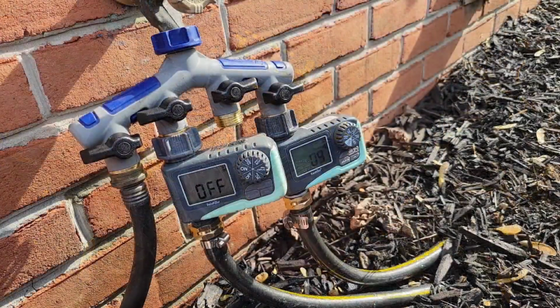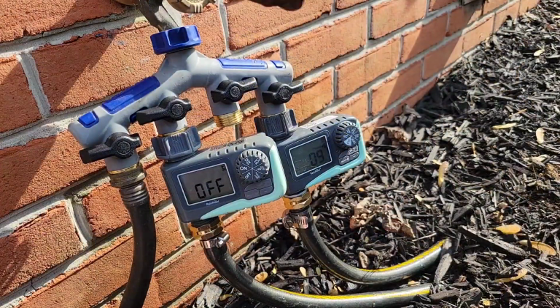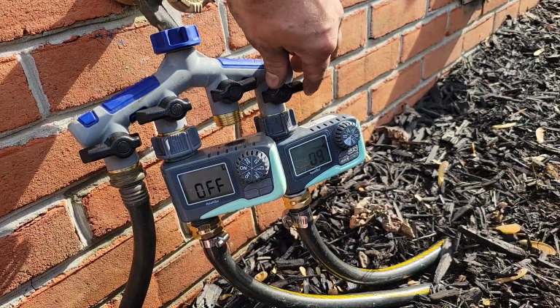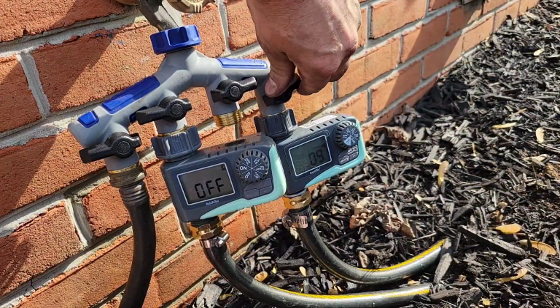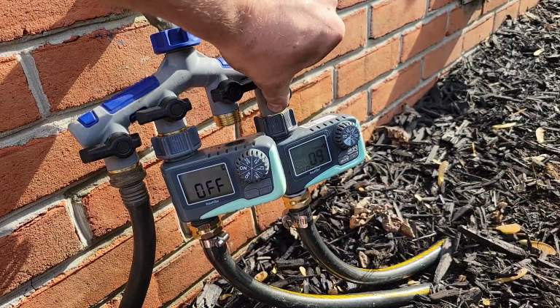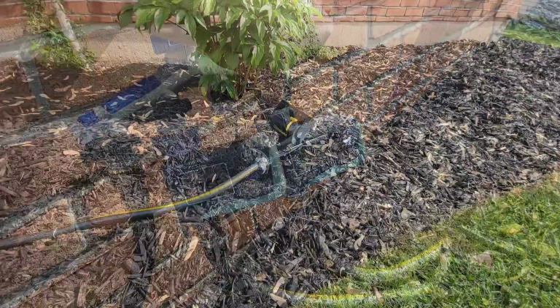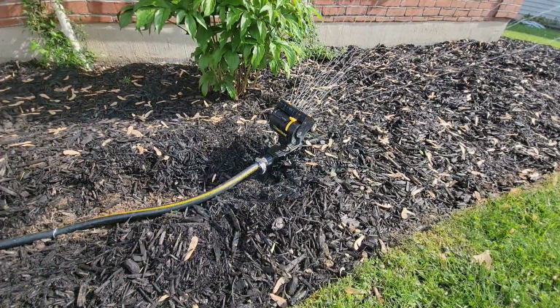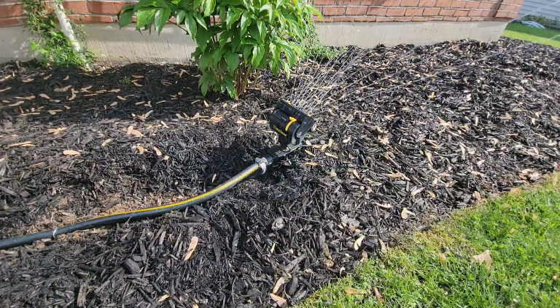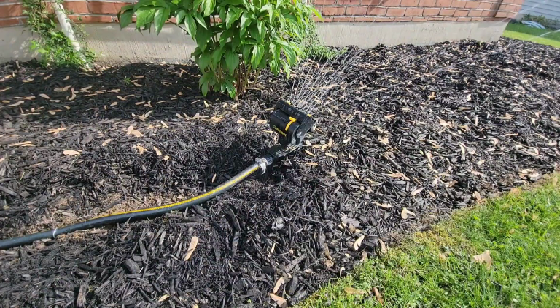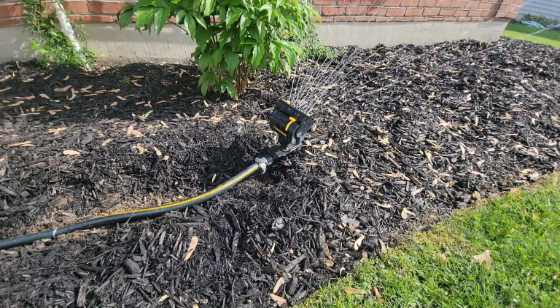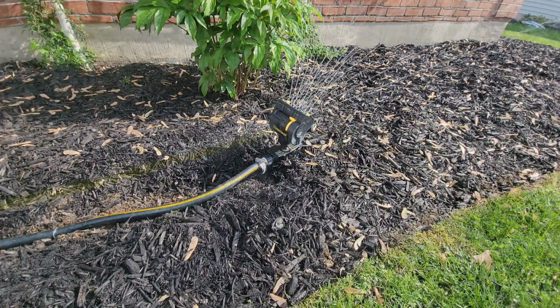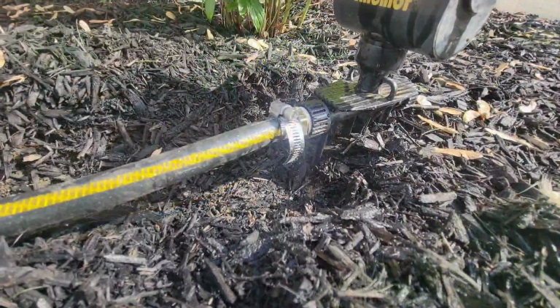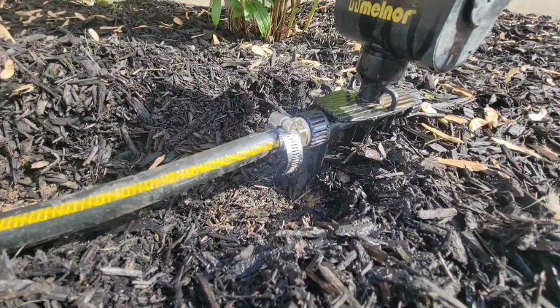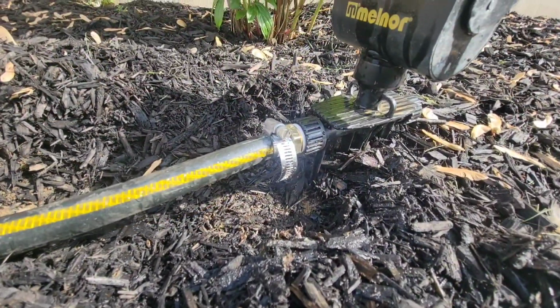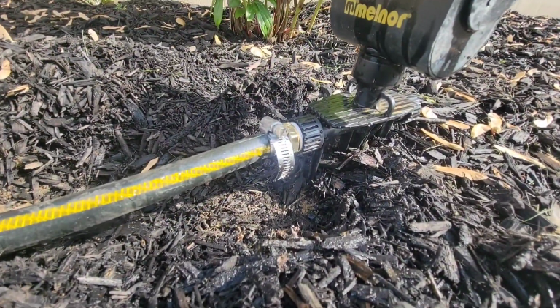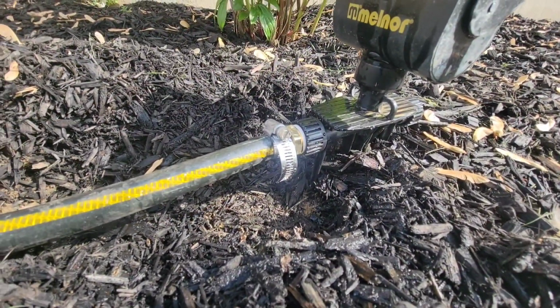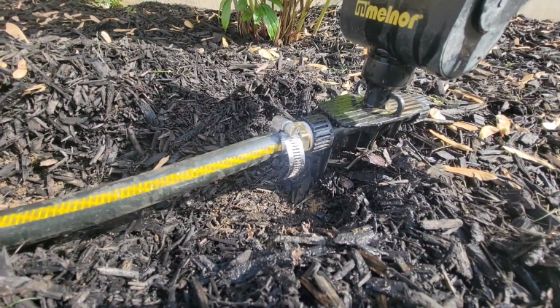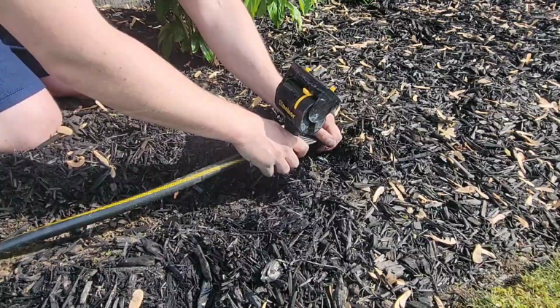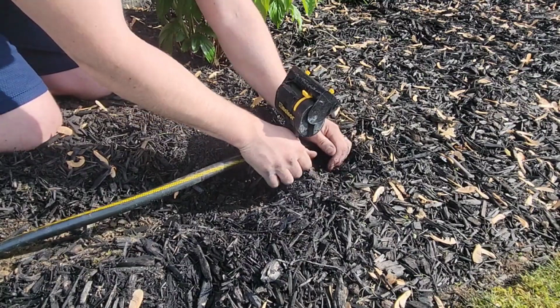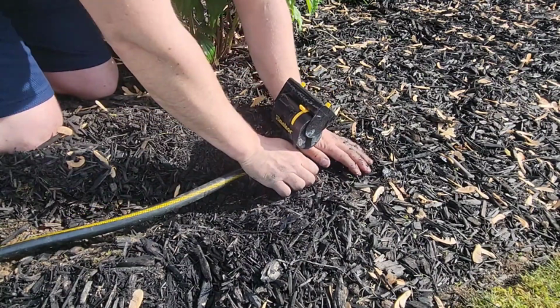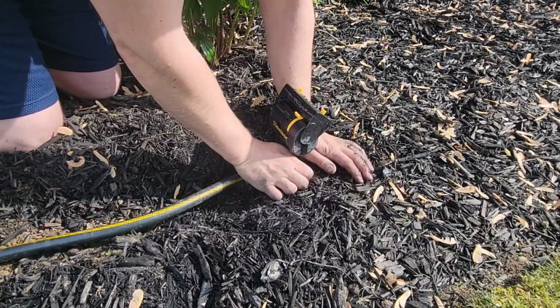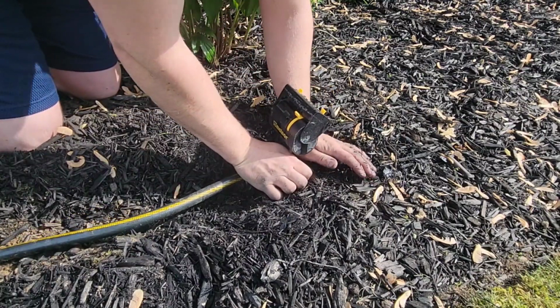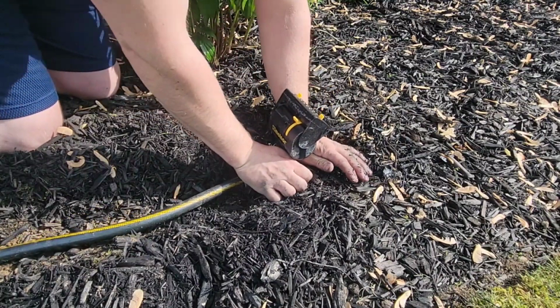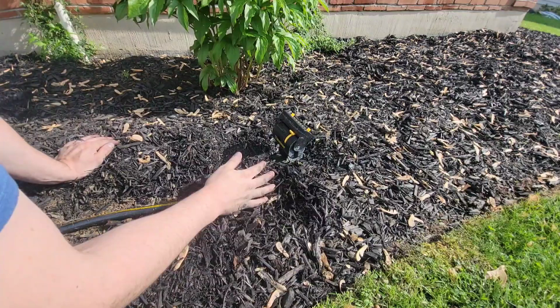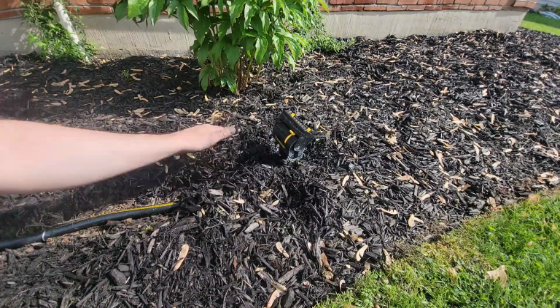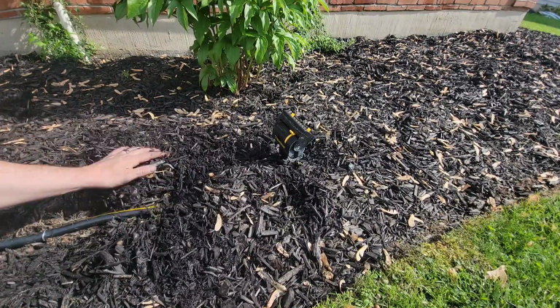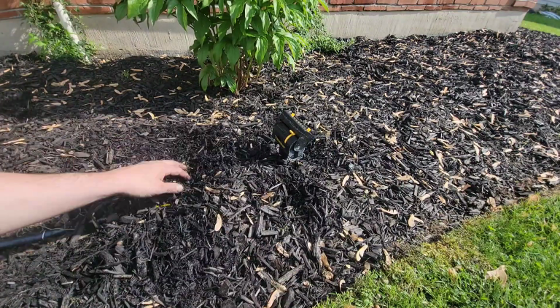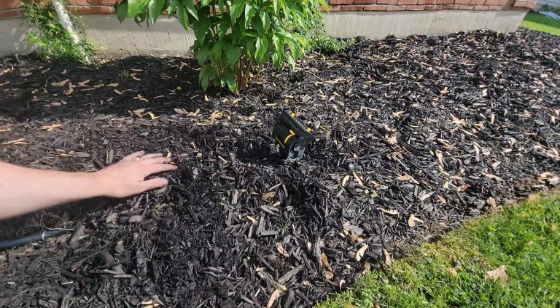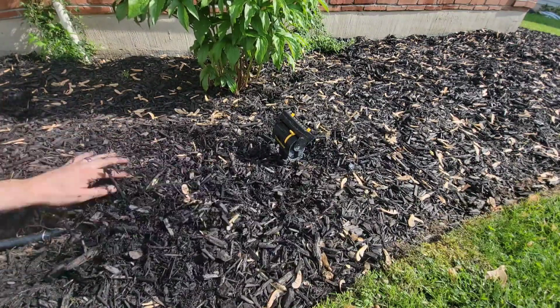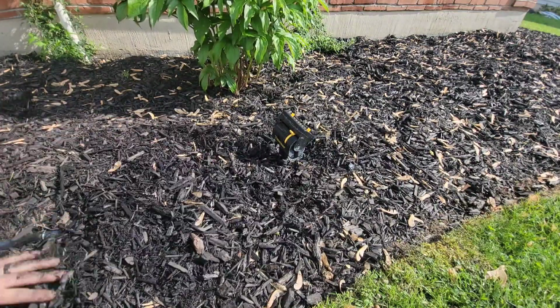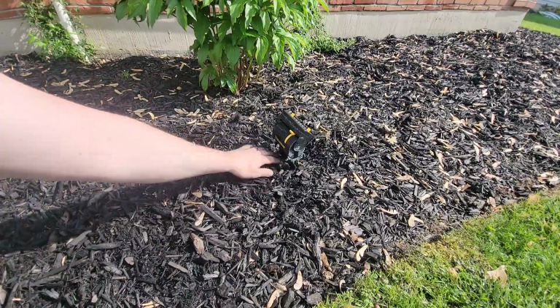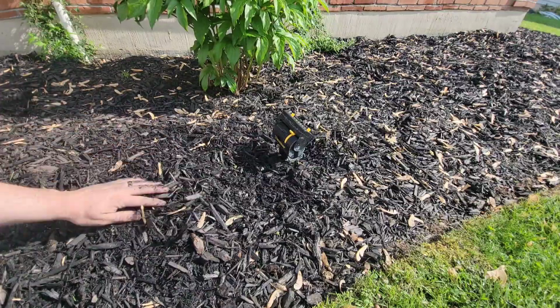Now that everything's assembled, let's go ahead and check for leaks. Everything looks good on this end, so we're going to cover the remaining hose, repeat the exact same process to hook up the other sprinkler, then call this whole project a wrap.